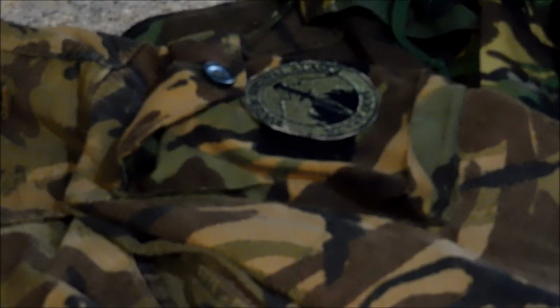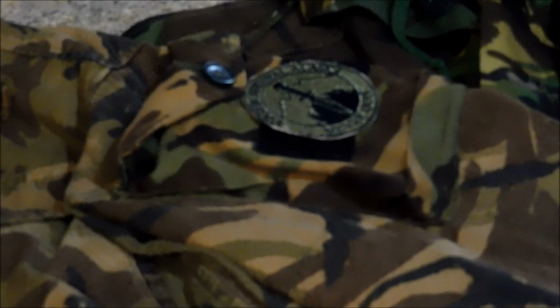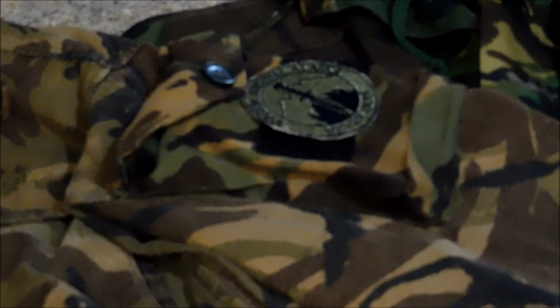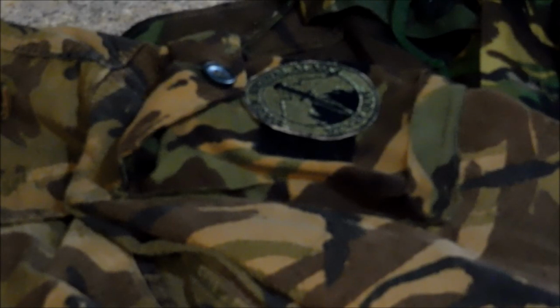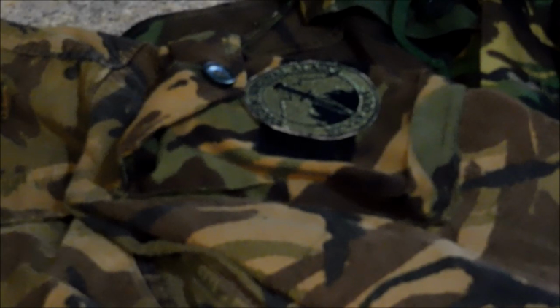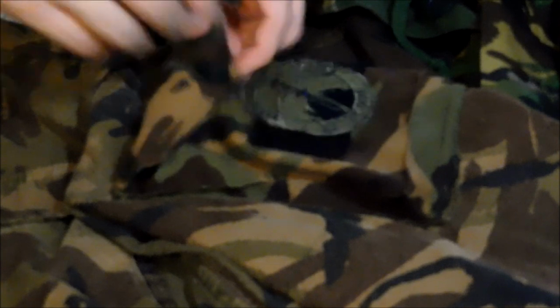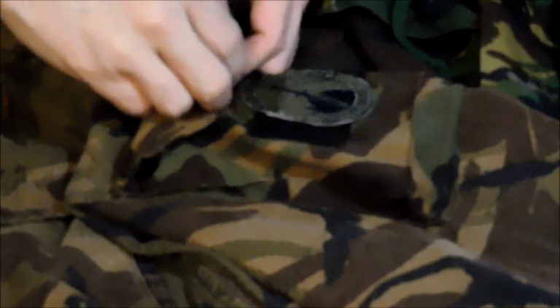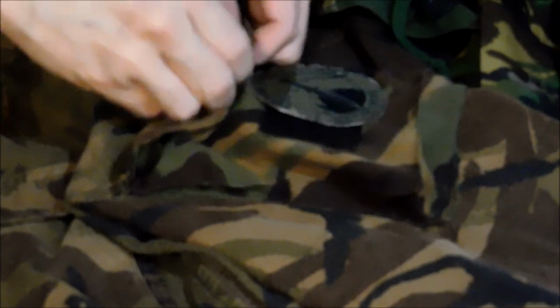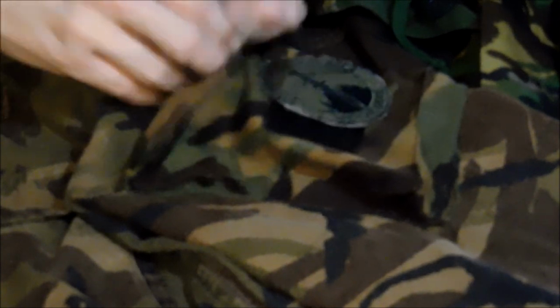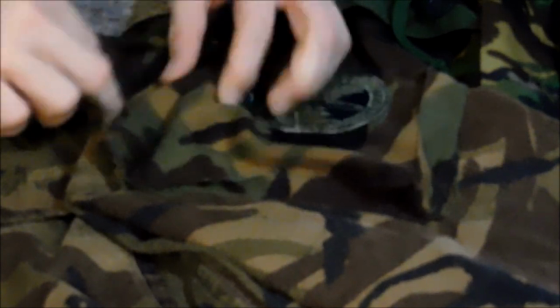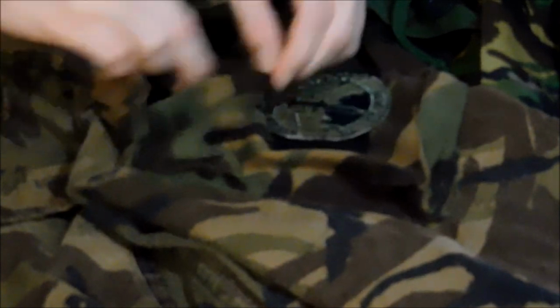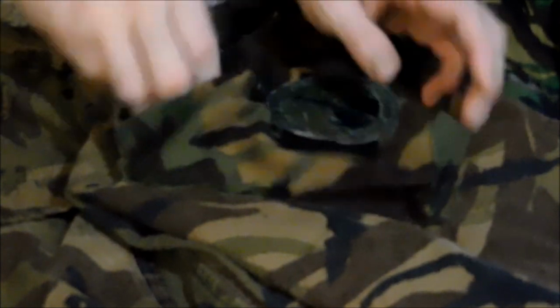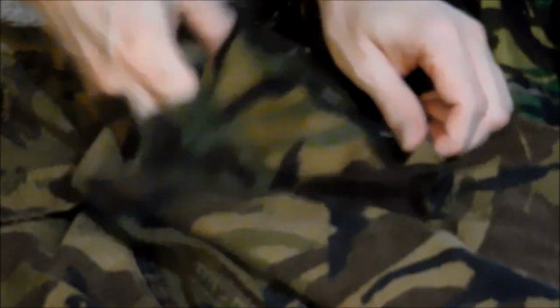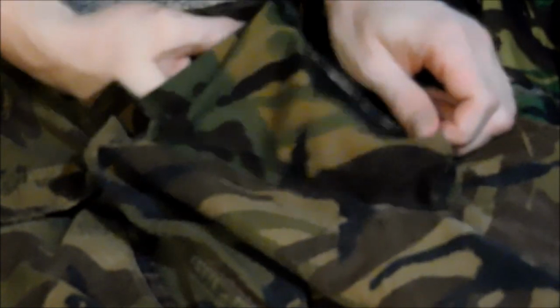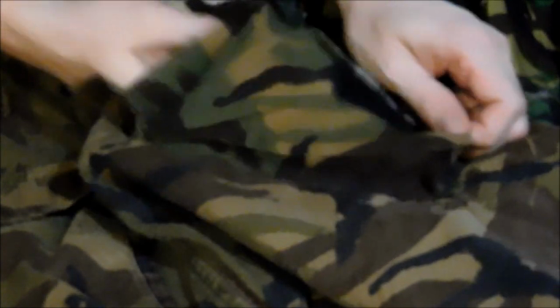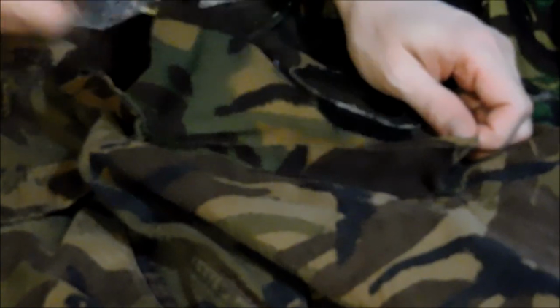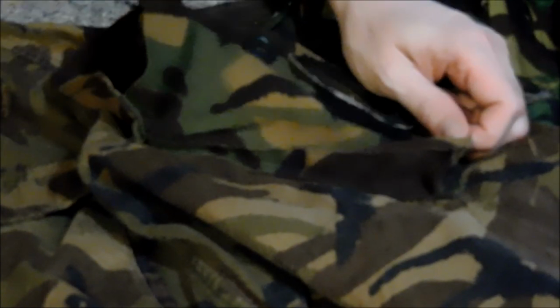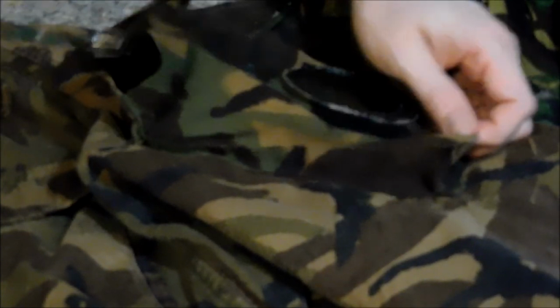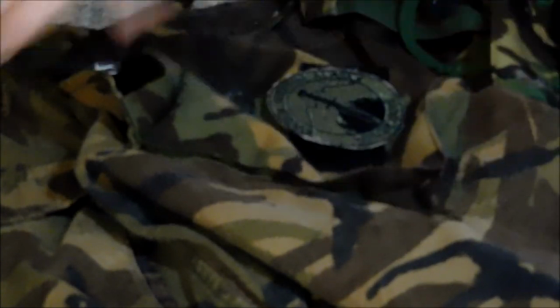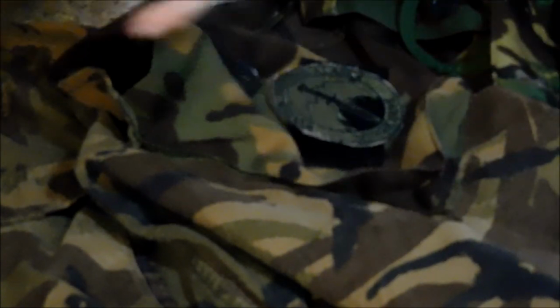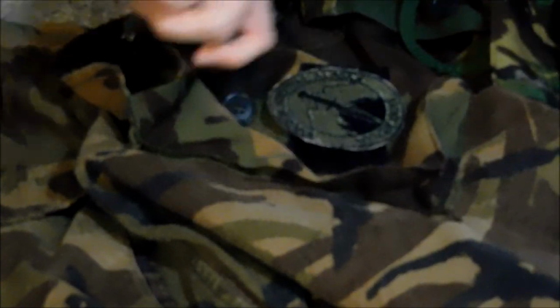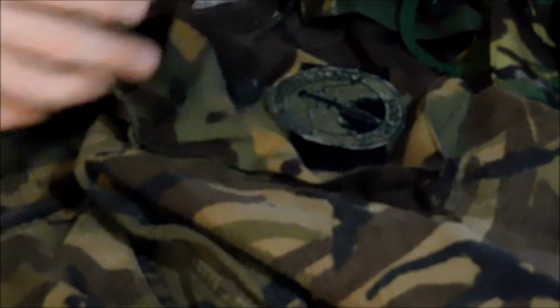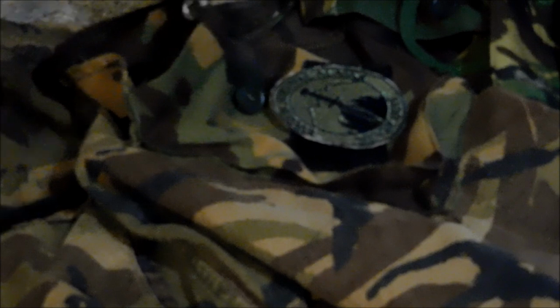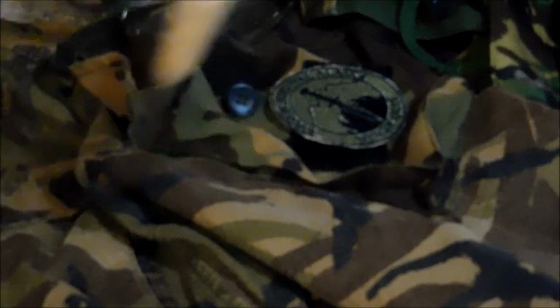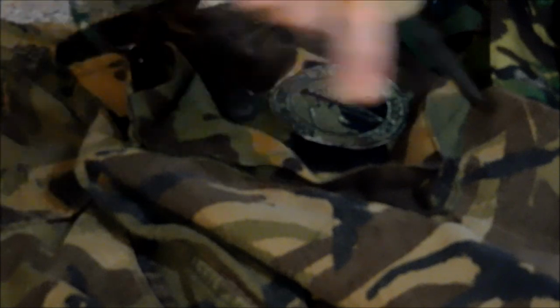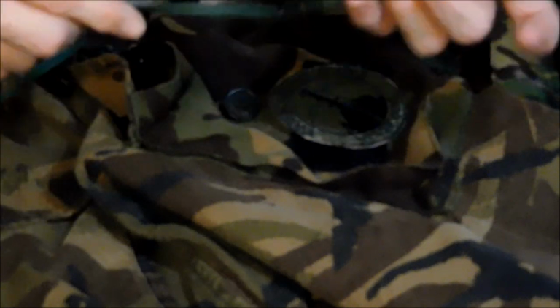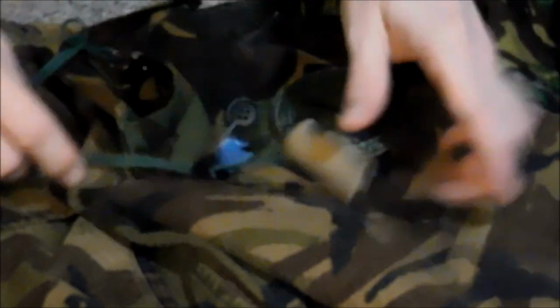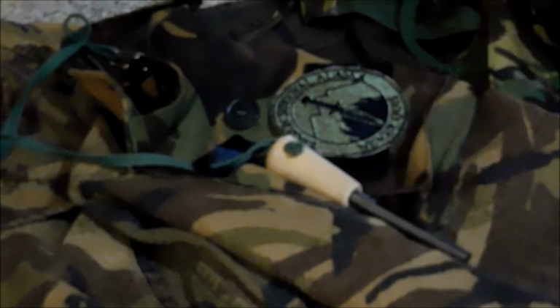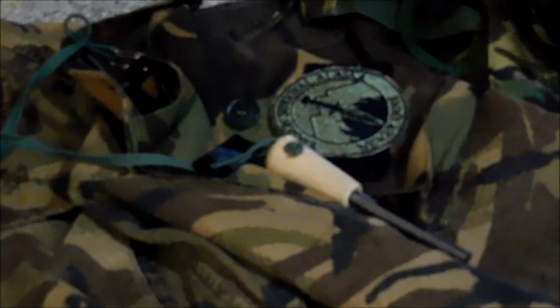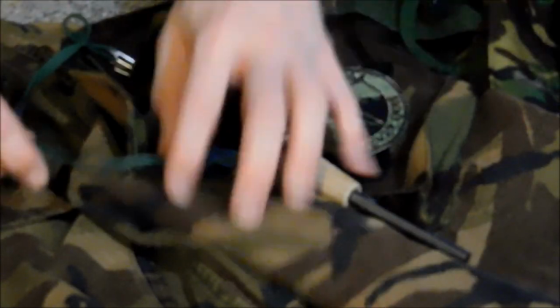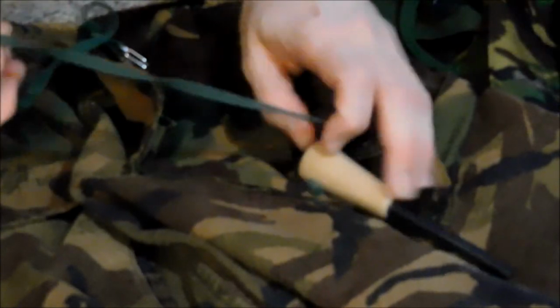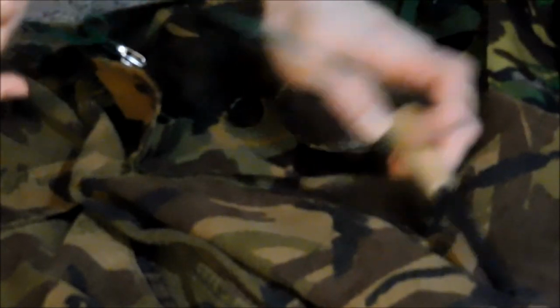The other shoulder pocket I'll keep my 4-inch ferro rod. It's not going anywhere.